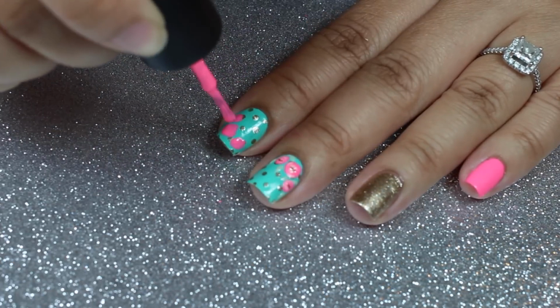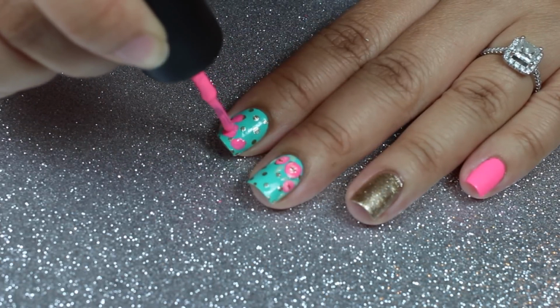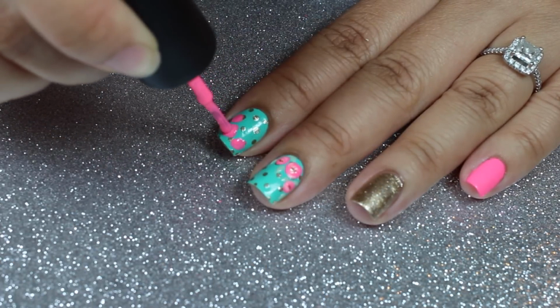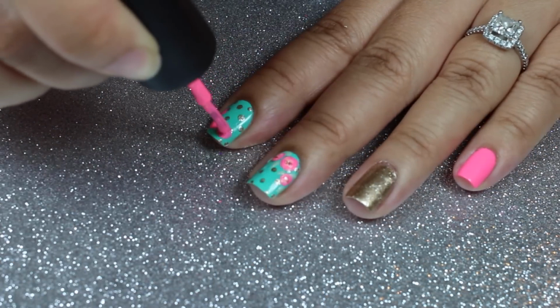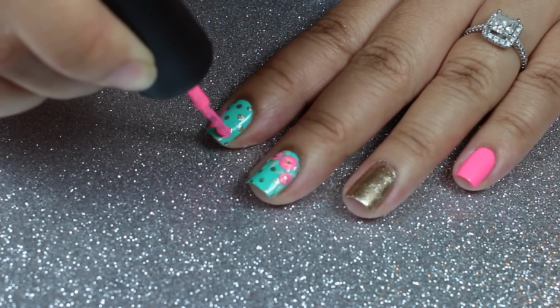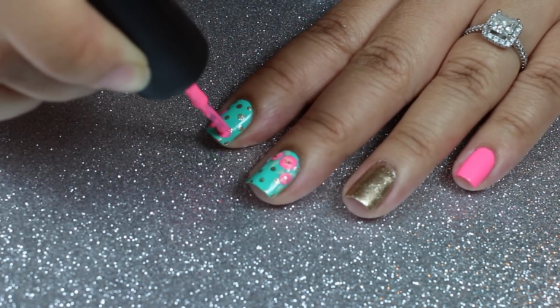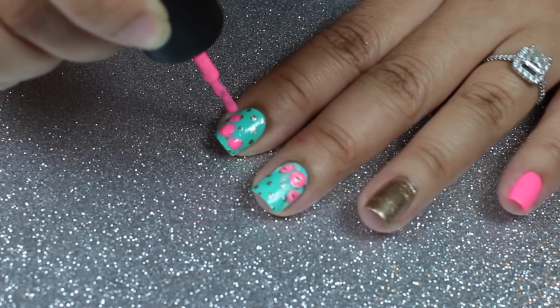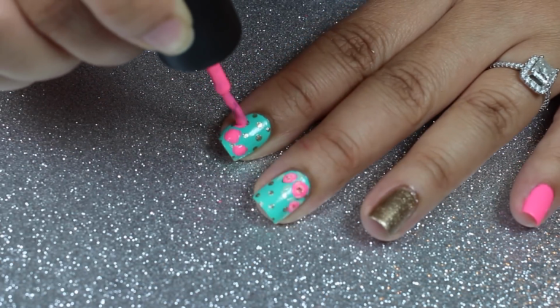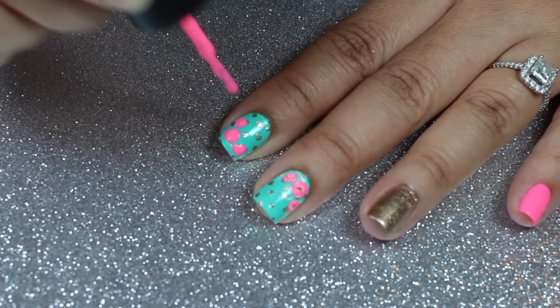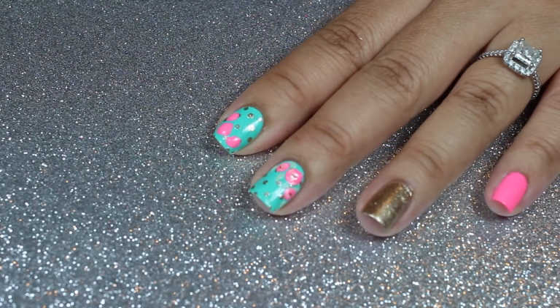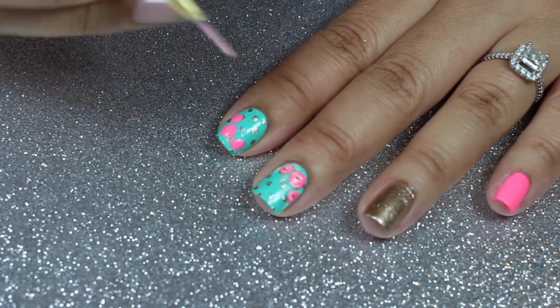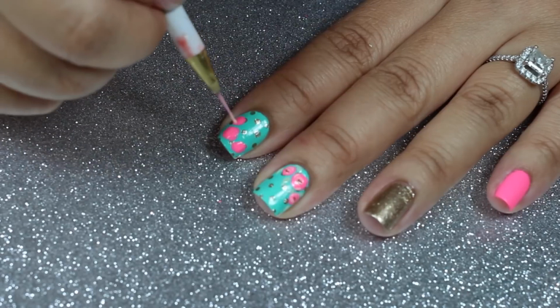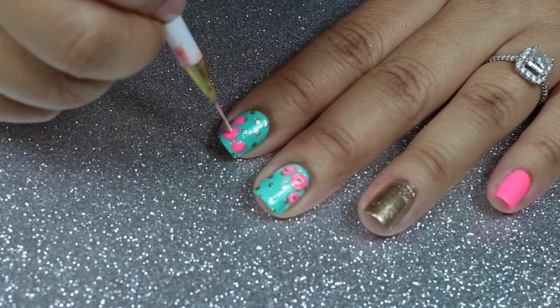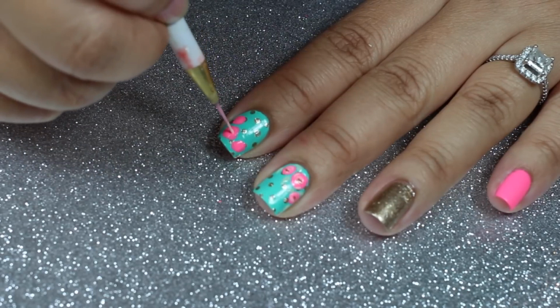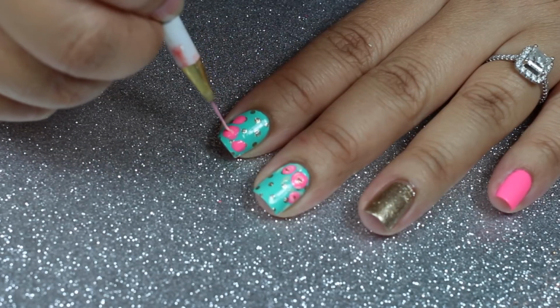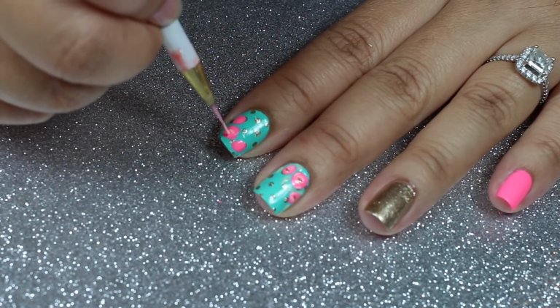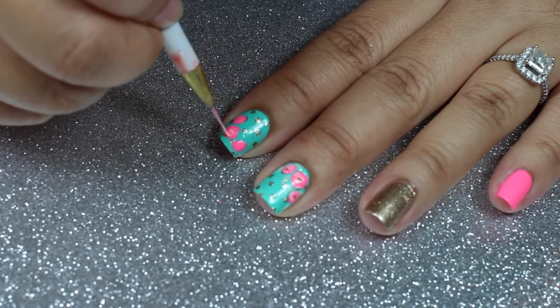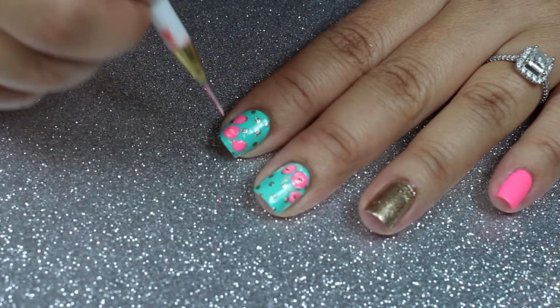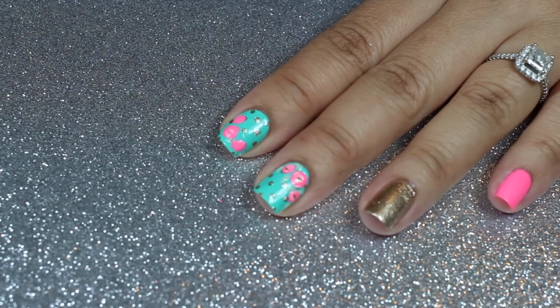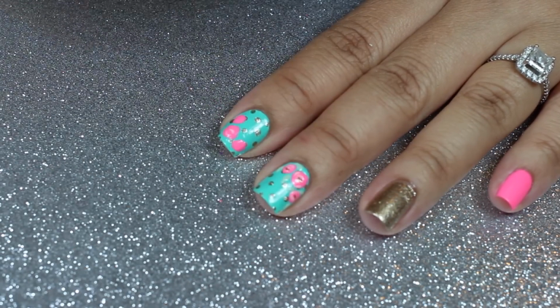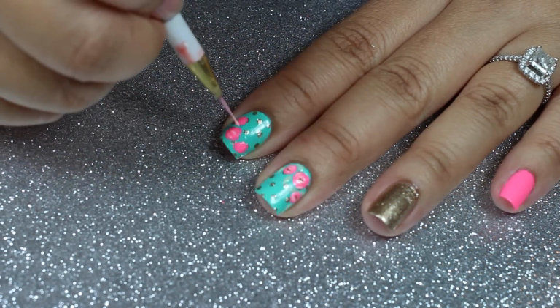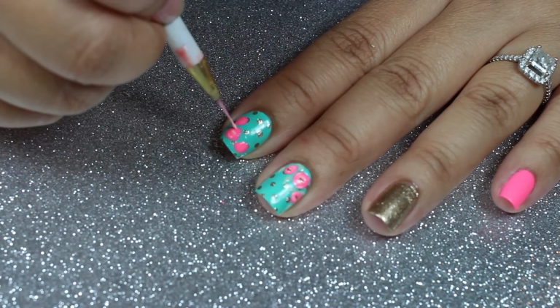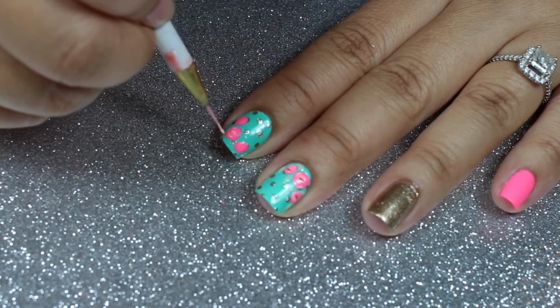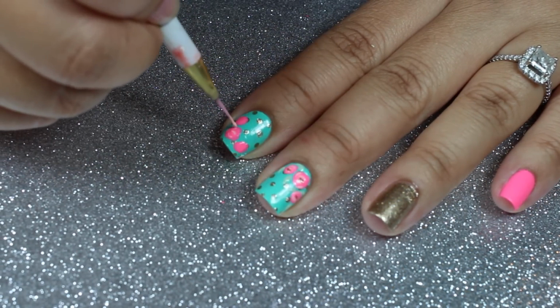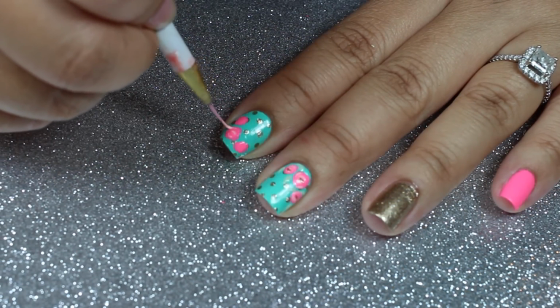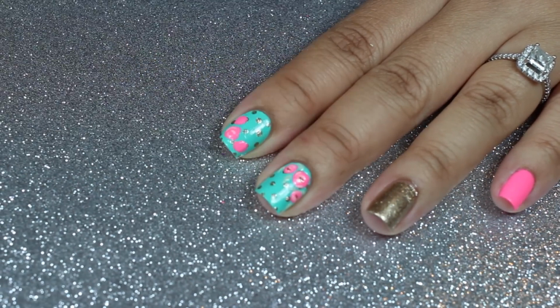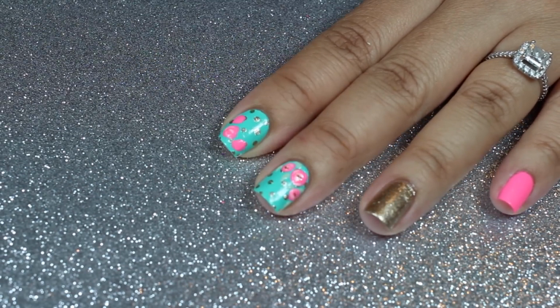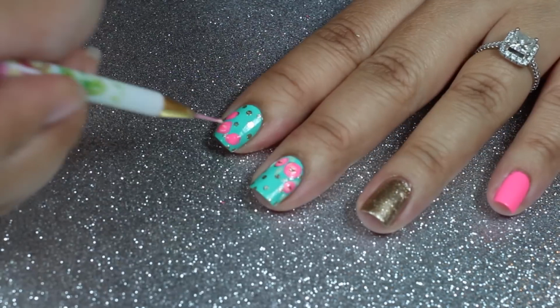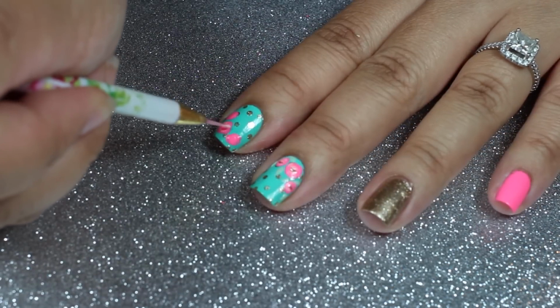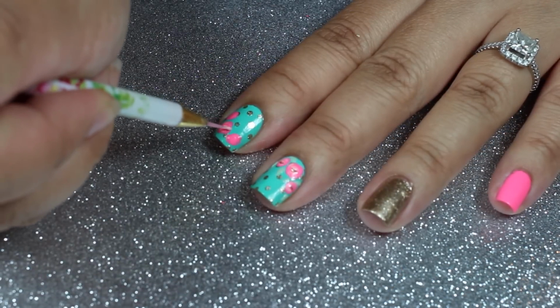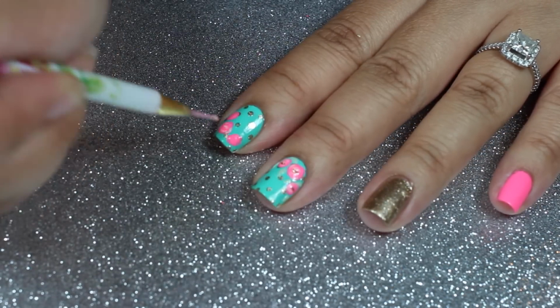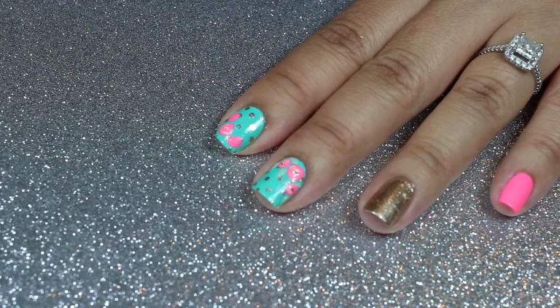Then I'll use the polish brush to make it more opaque. Again with a Detail Brush and Georgia Peach, I'll create small curved lines inside the roses to create the rose petals.